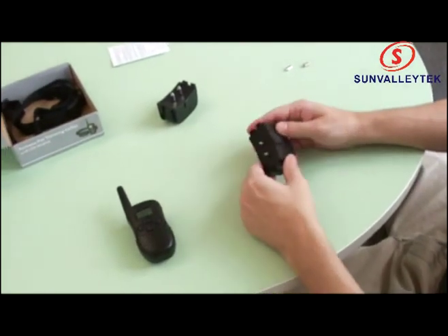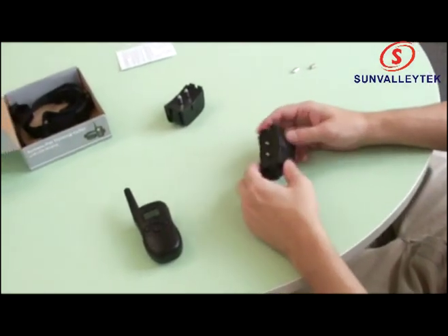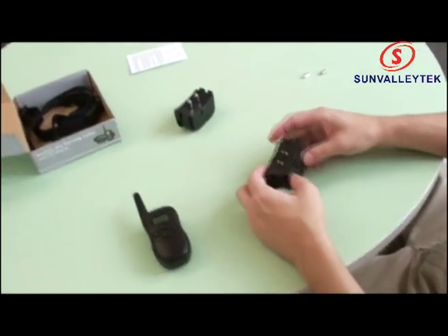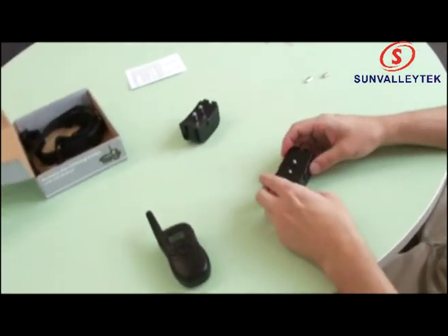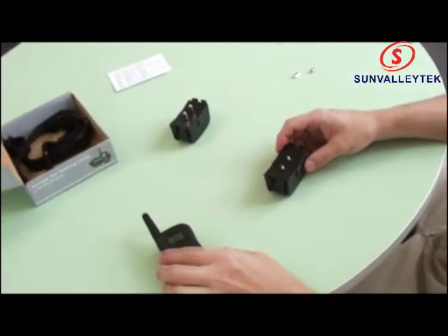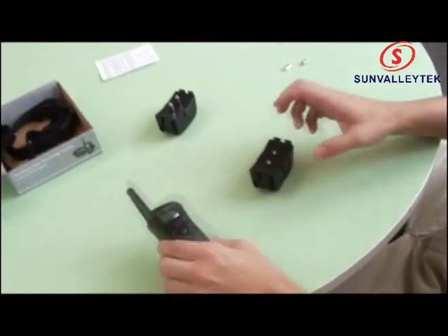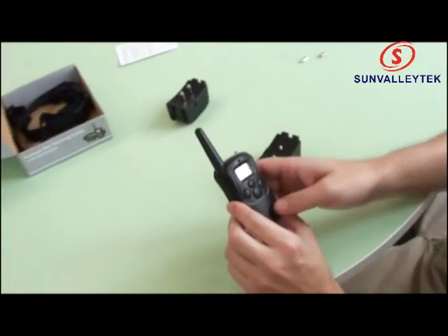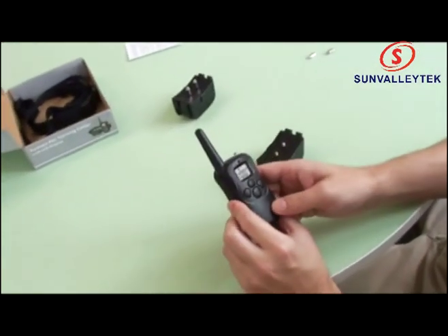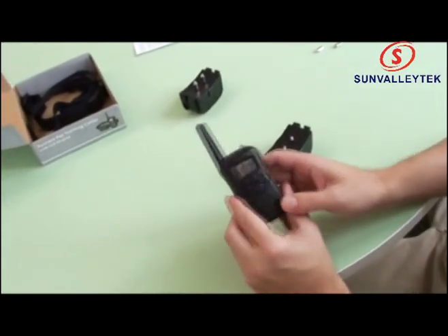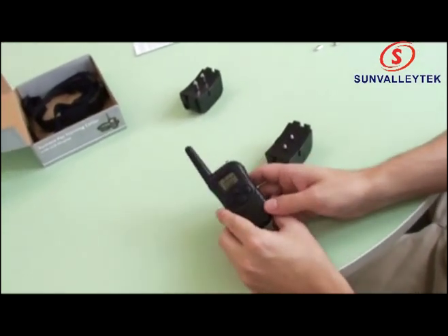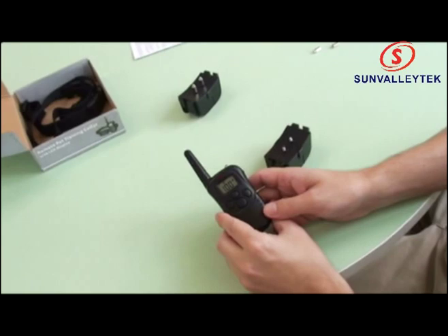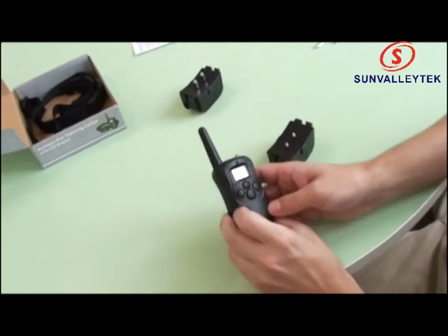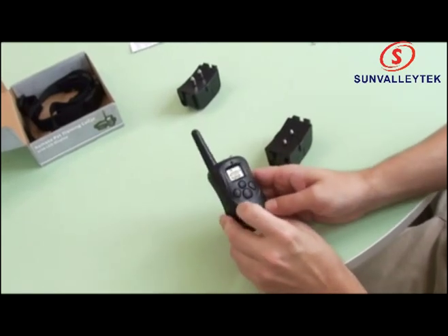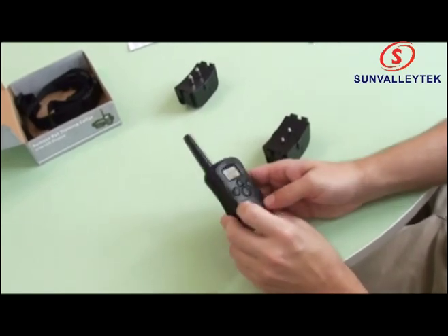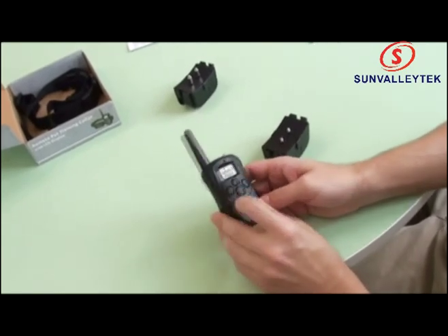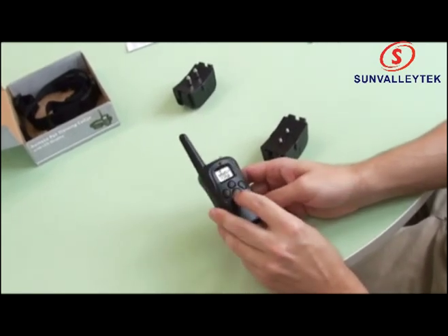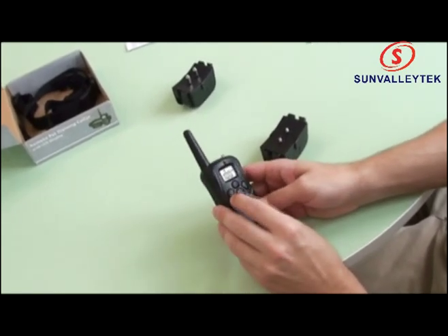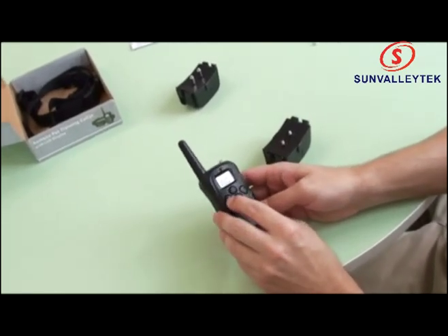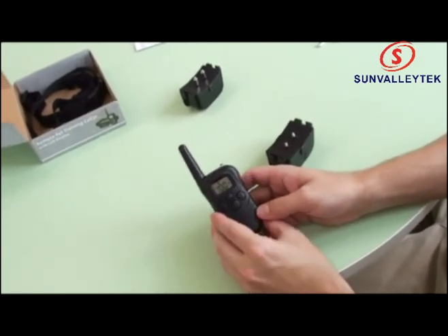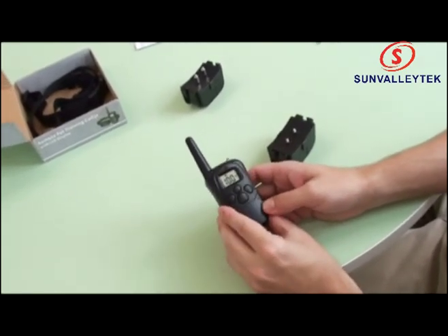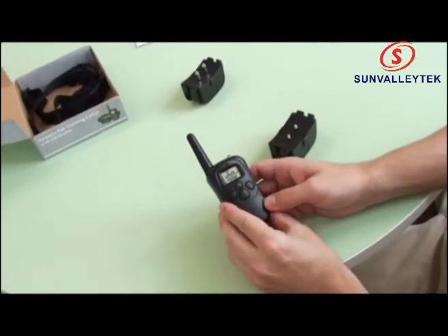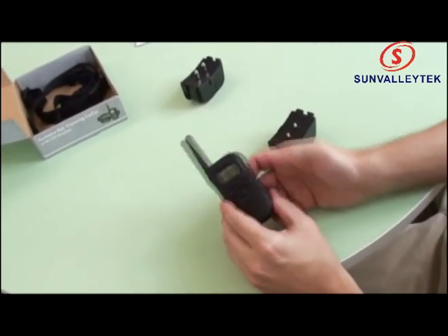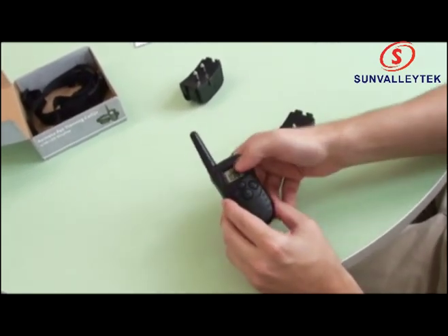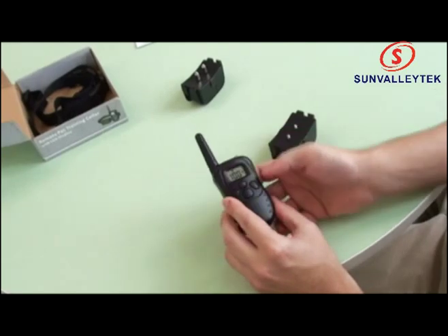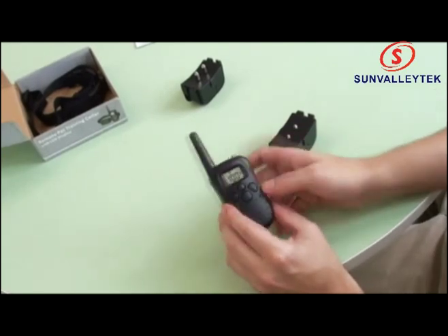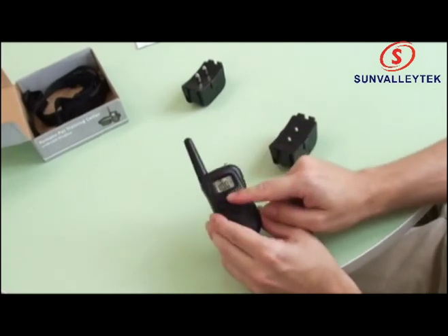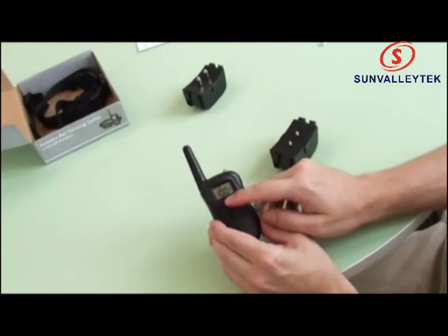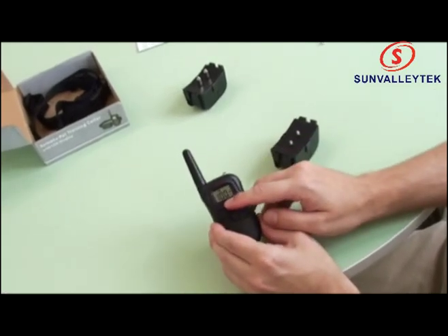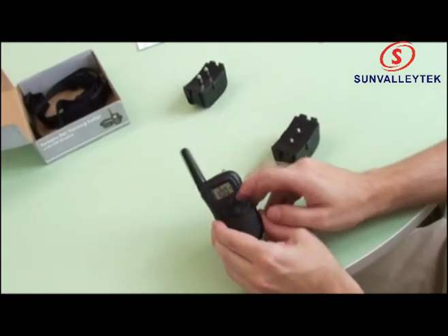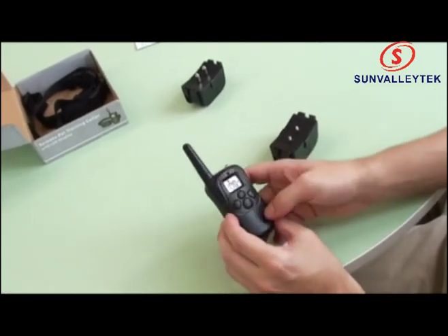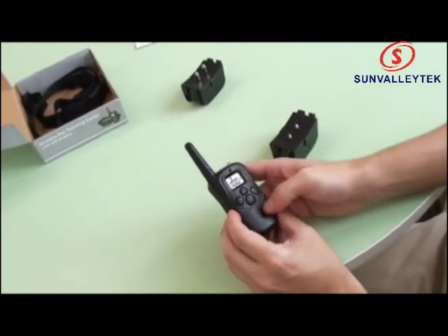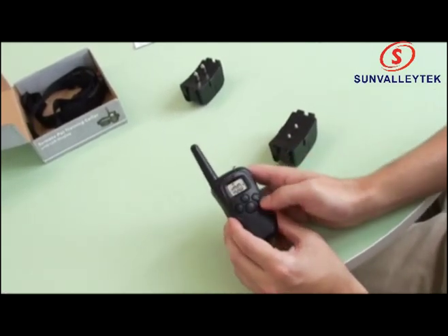Our number 2 receiver is ready to go, so let's see if it's working. We're on channel 1 — let's switch it to channel 2. There we go, we're on channel 2. We're in vibrate mode at 100%, so let's see what happens.